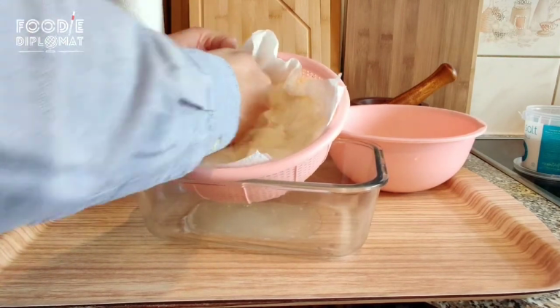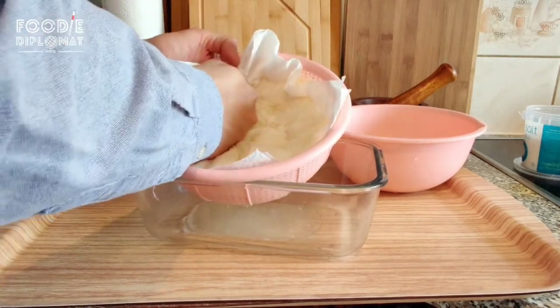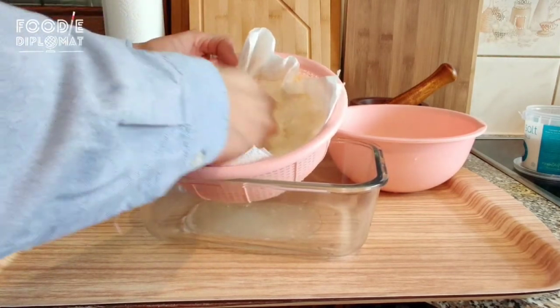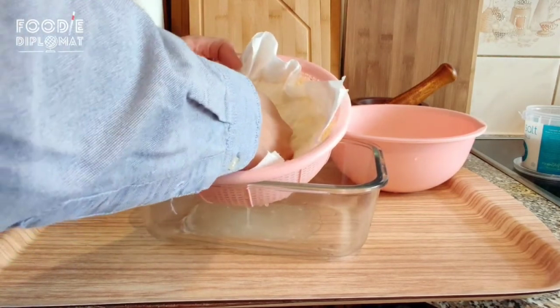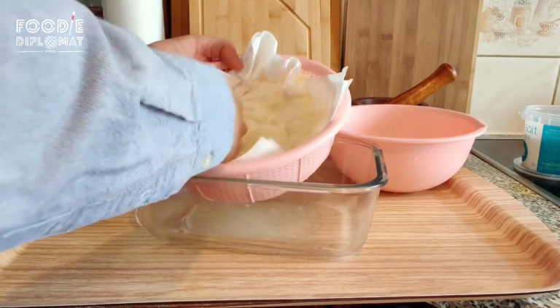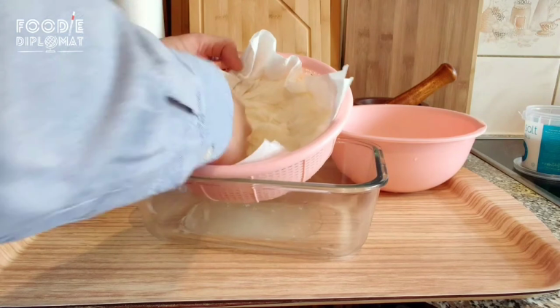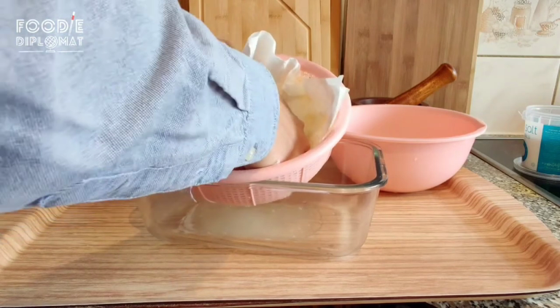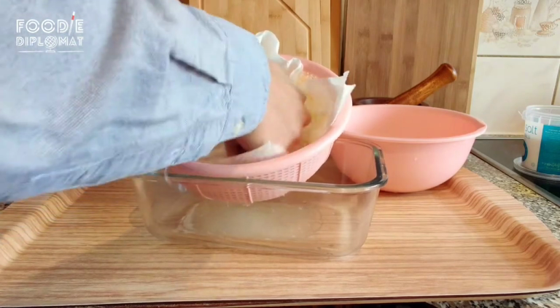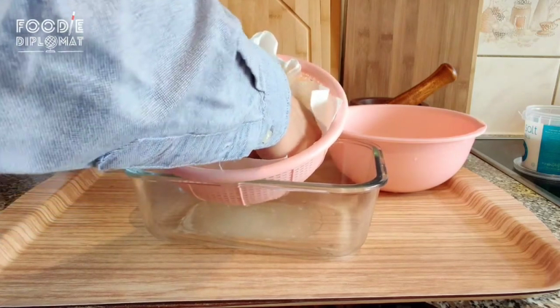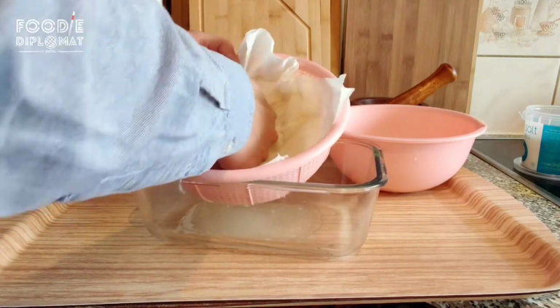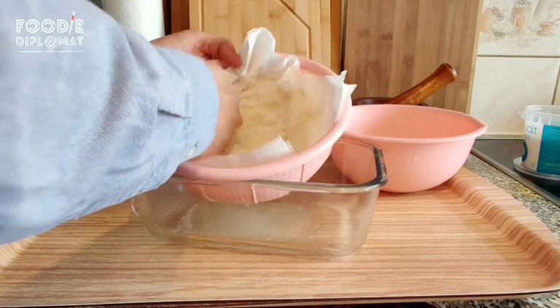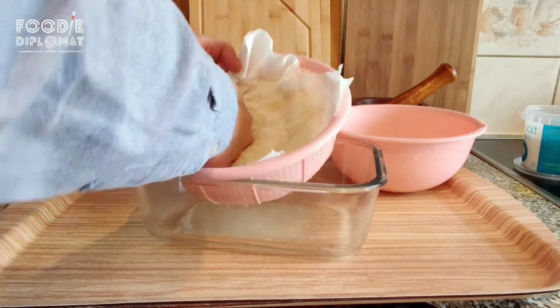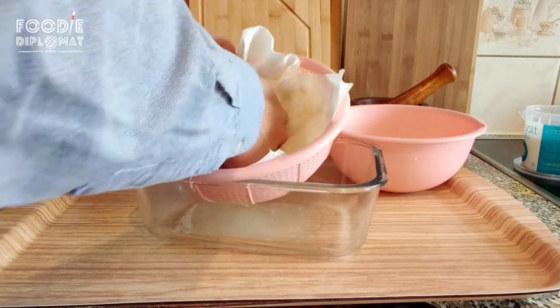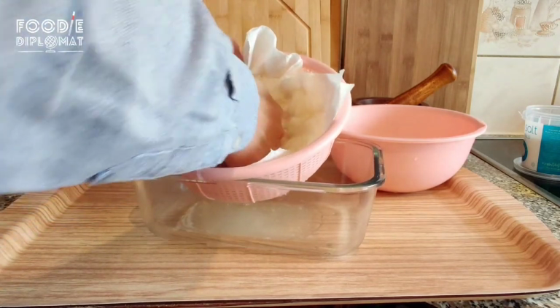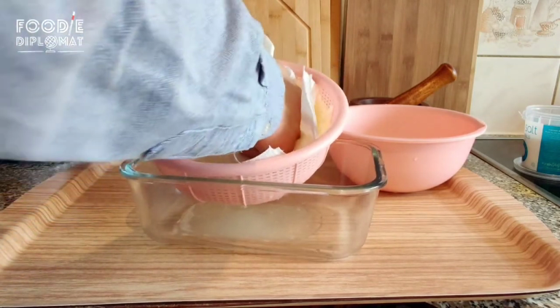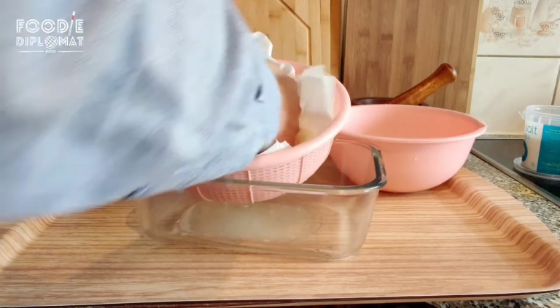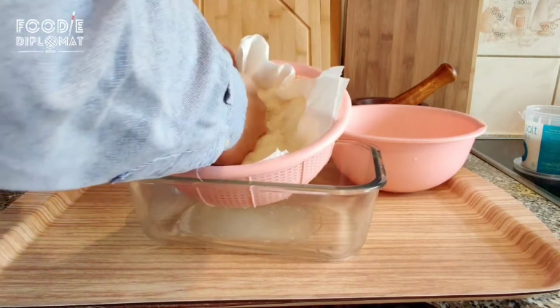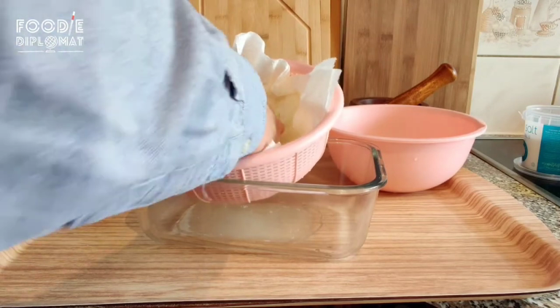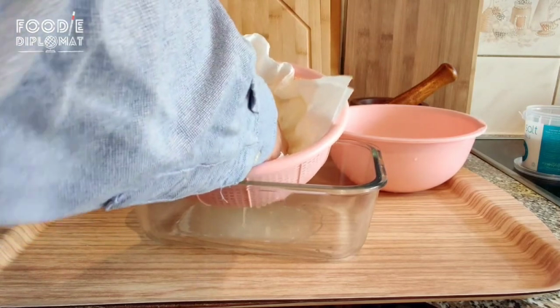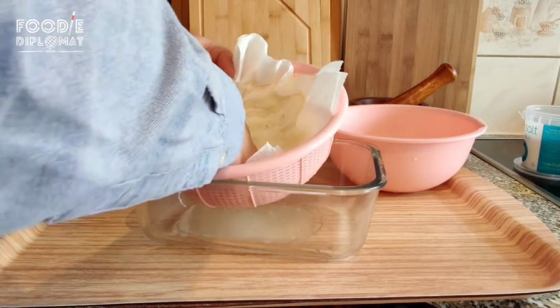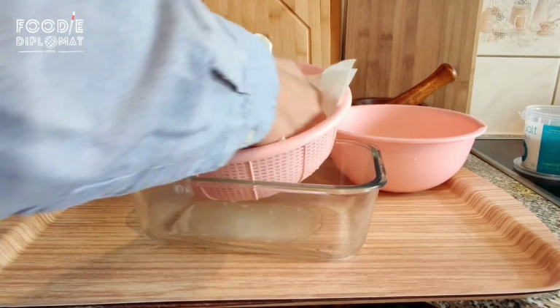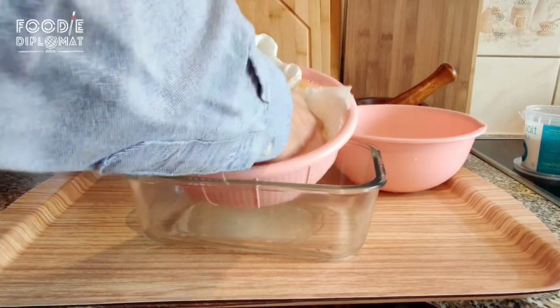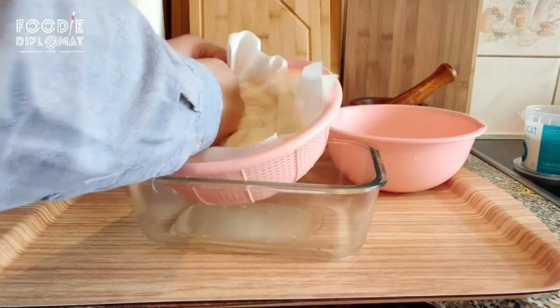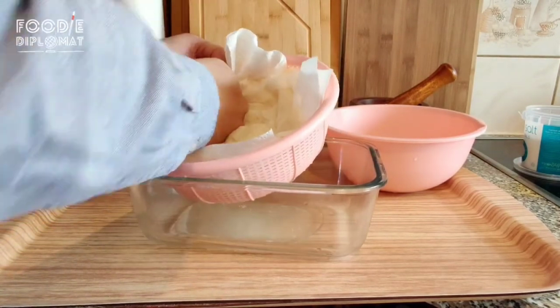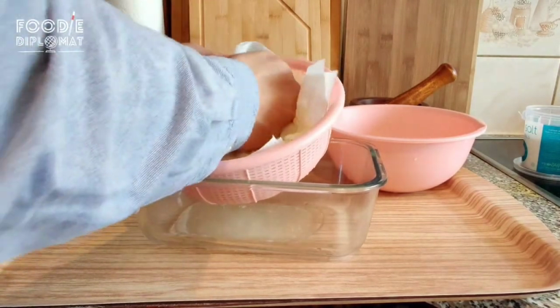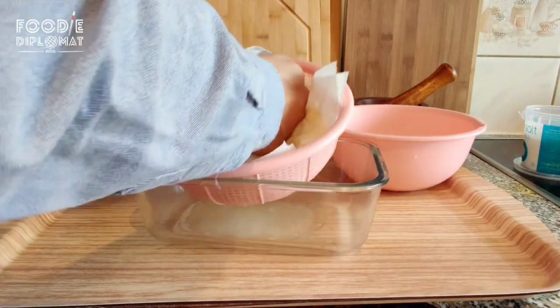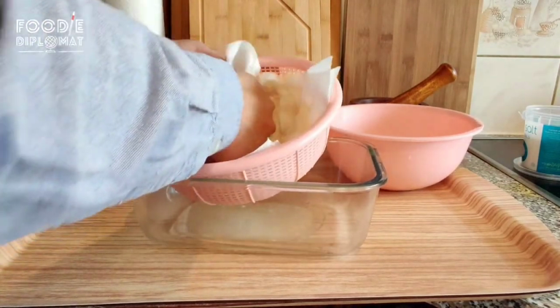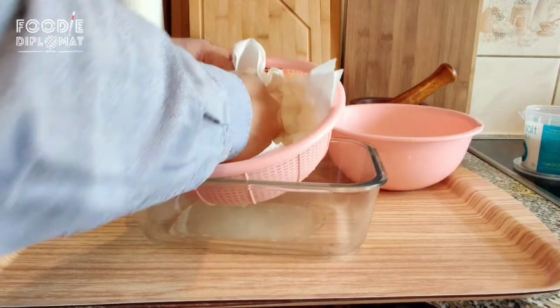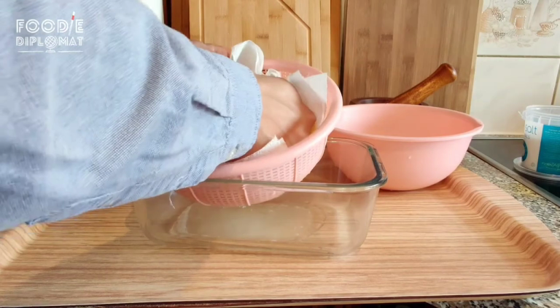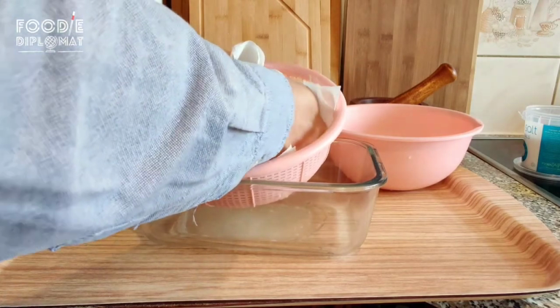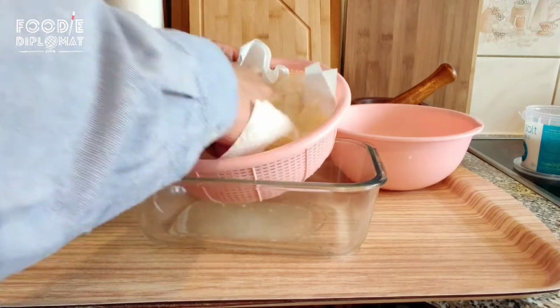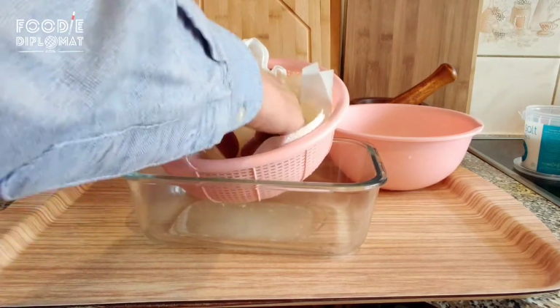By doing so you're removing a lot of the moisture from the potato, so if you're frying it later or putting it in the oven, it will crisp up so much better. If you were to just leave it untreated and unprepared after you've grated it, you won't get that crispiness.